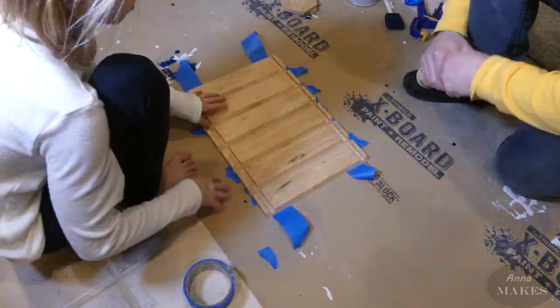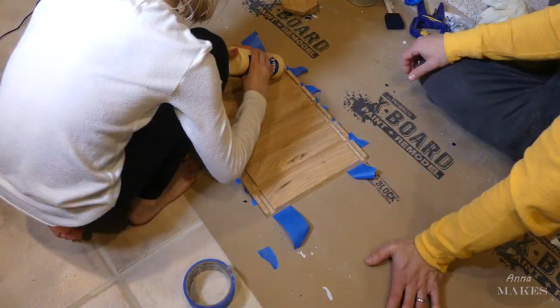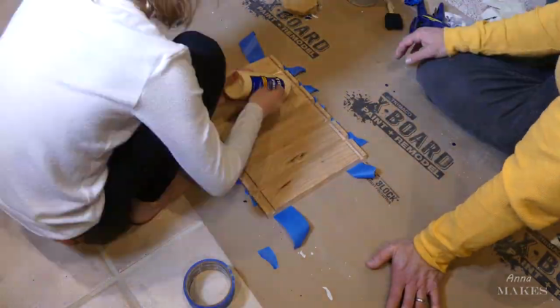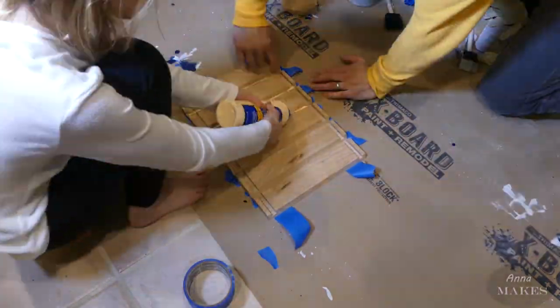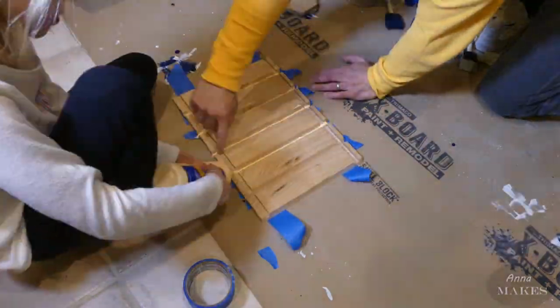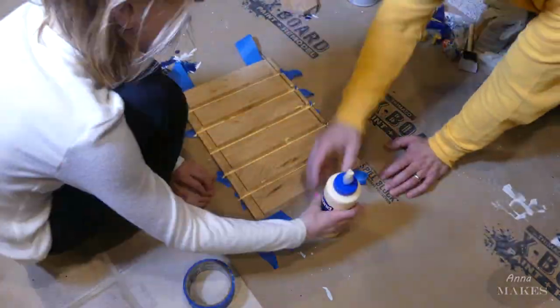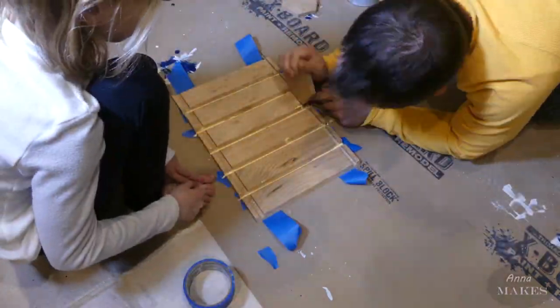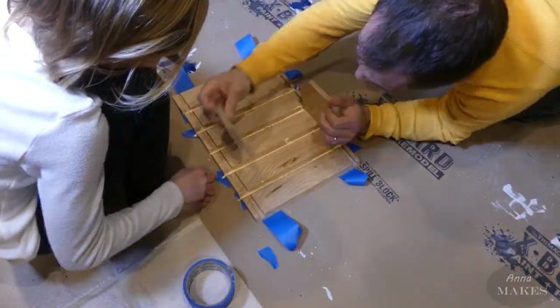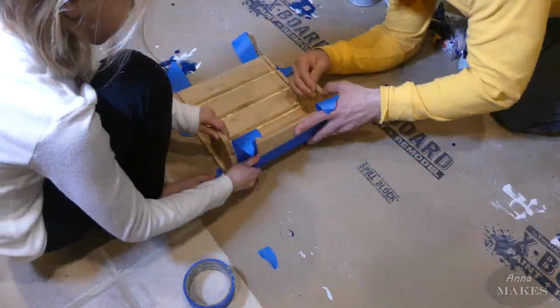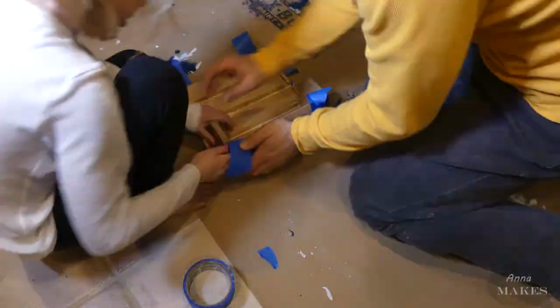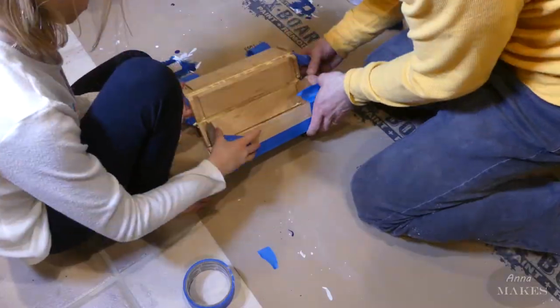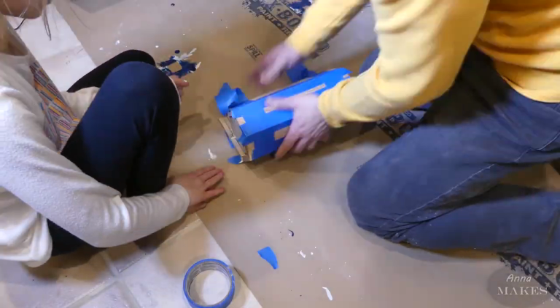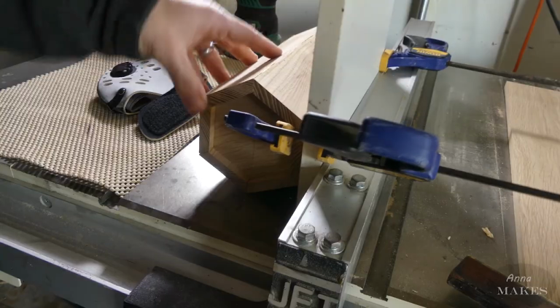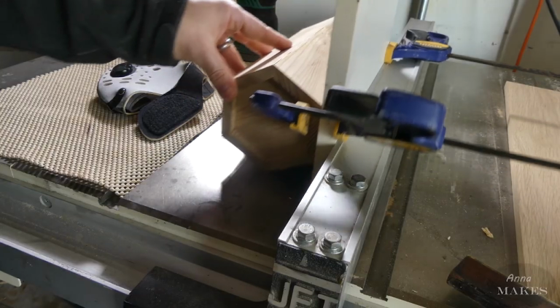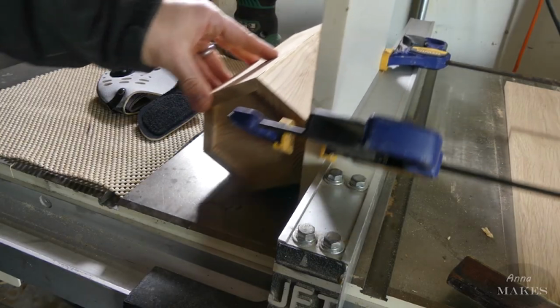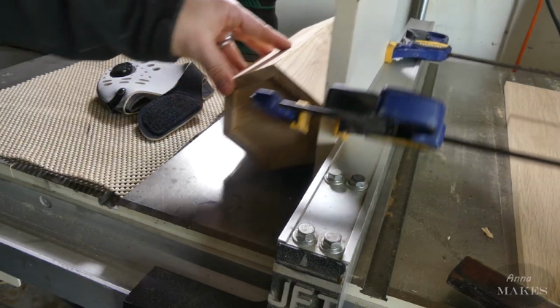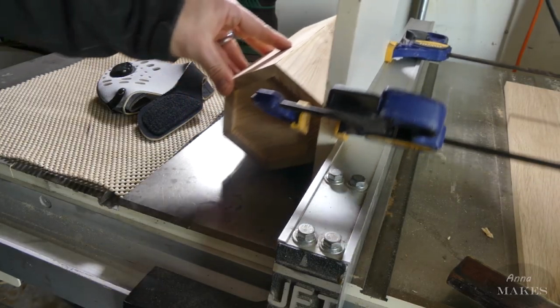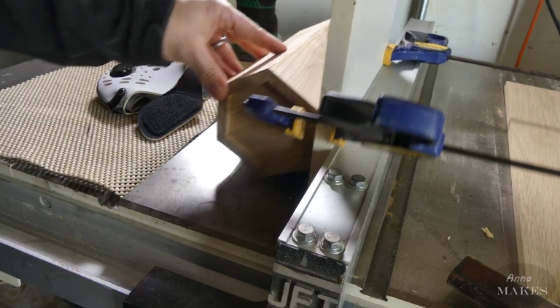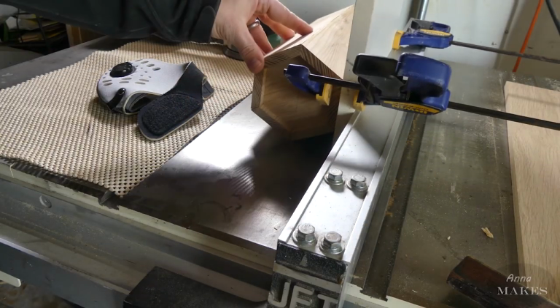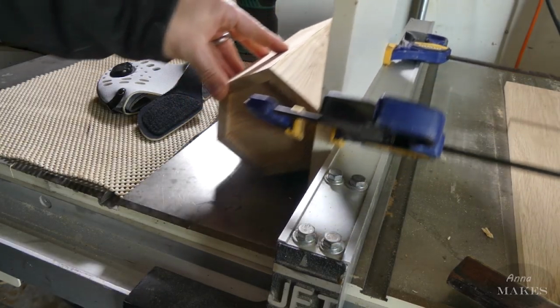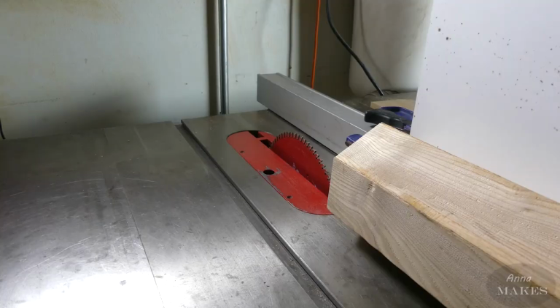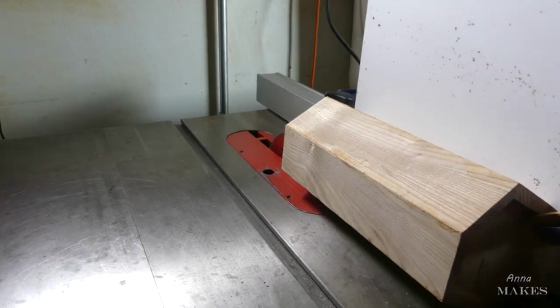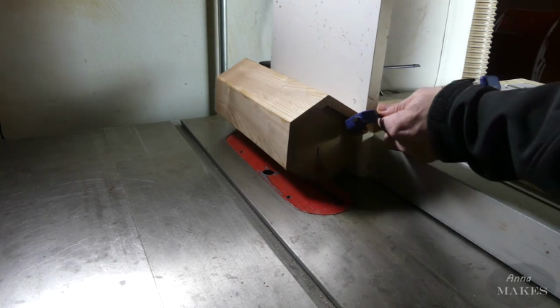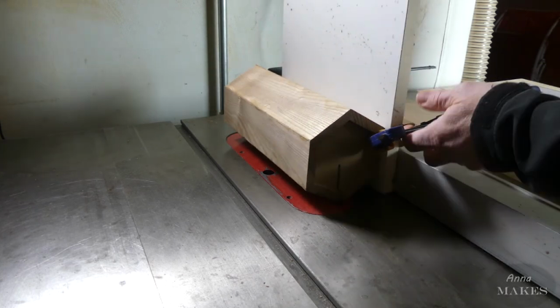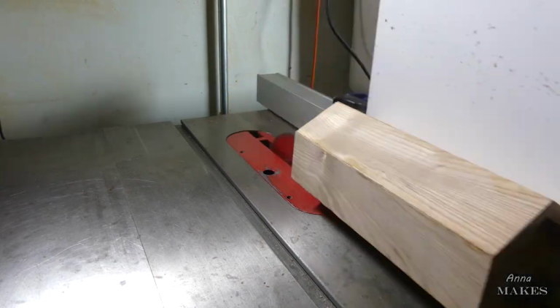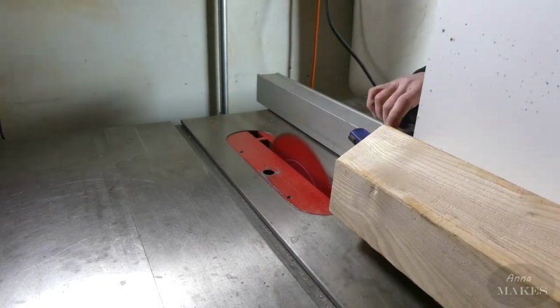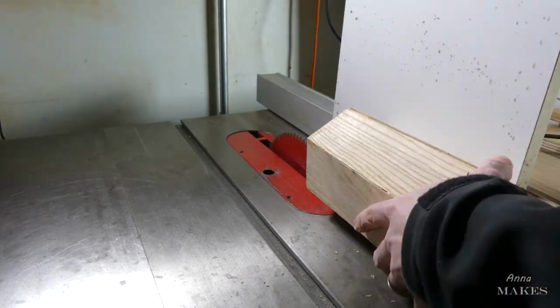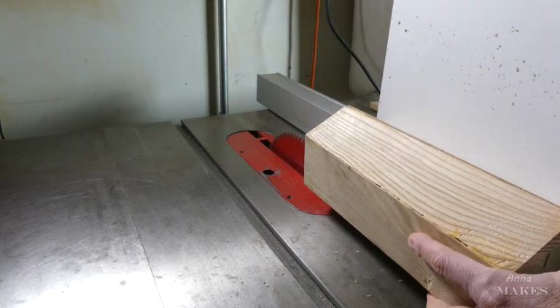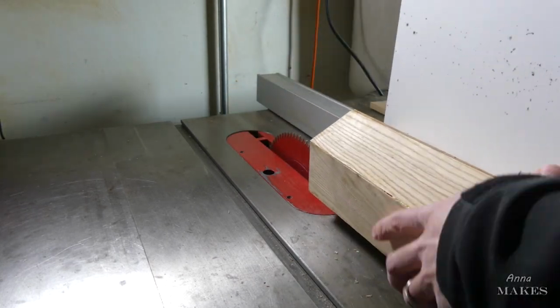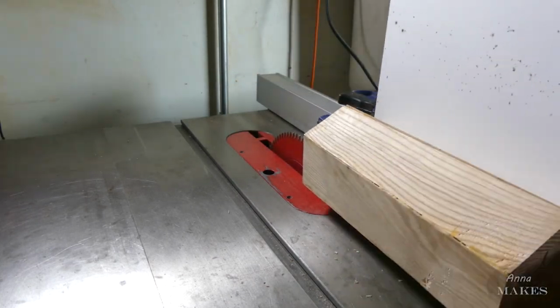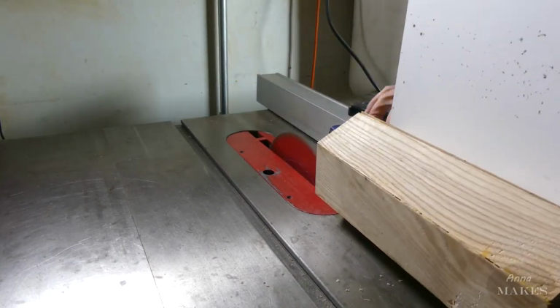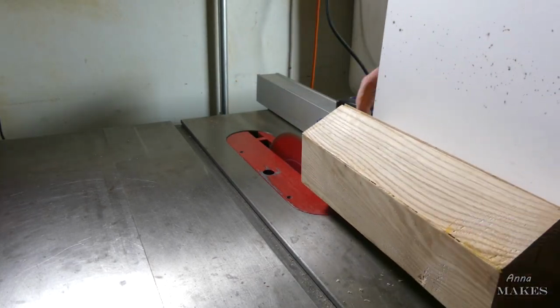After sanding inside, it's time to glue up. My dad made the end of the box a little too big, so we struggled to get it together. My dad wasn't too happy. We had to stop the camera. He gets easily frustrated.